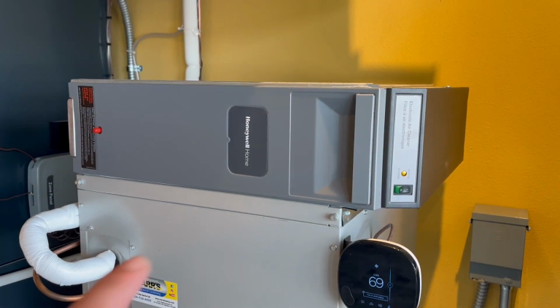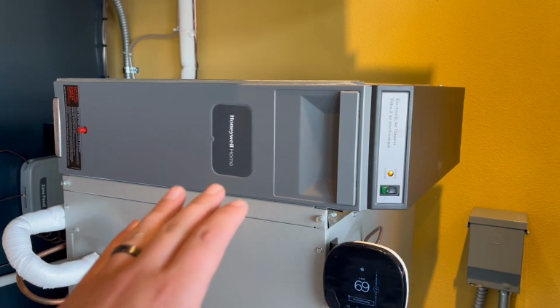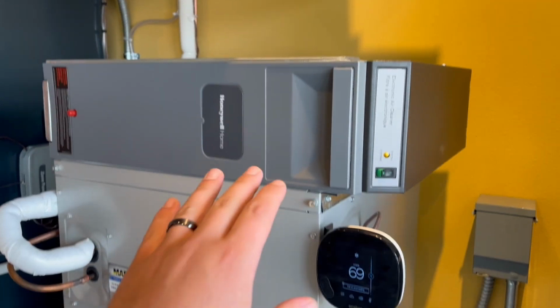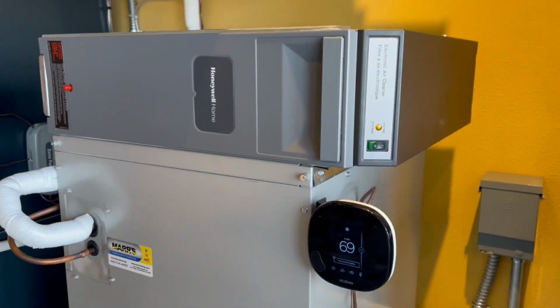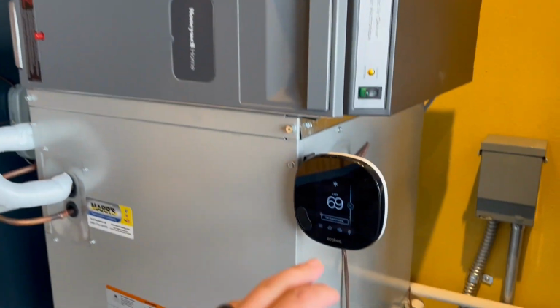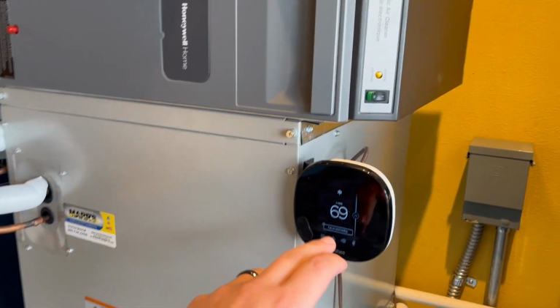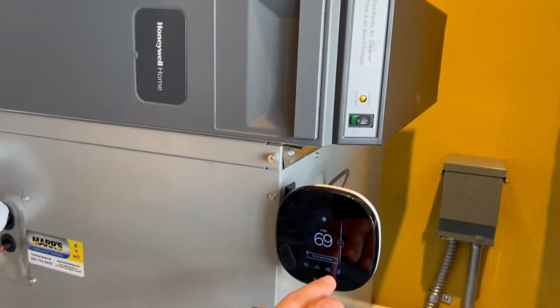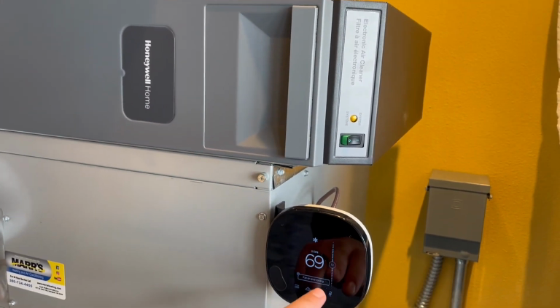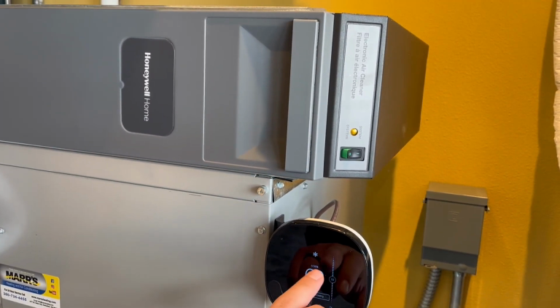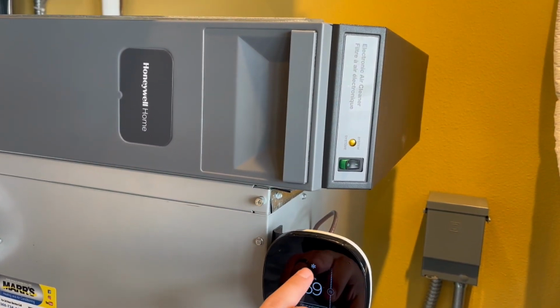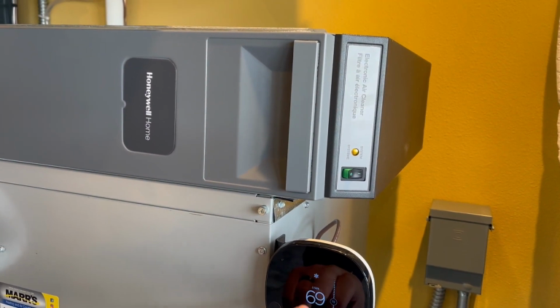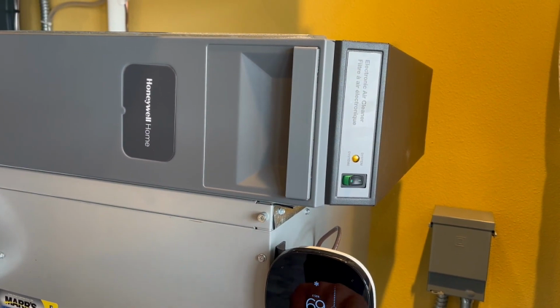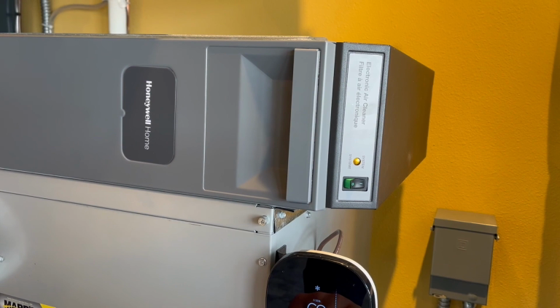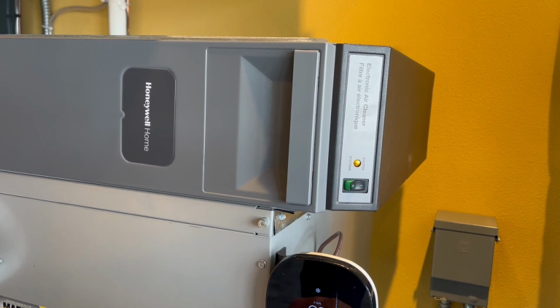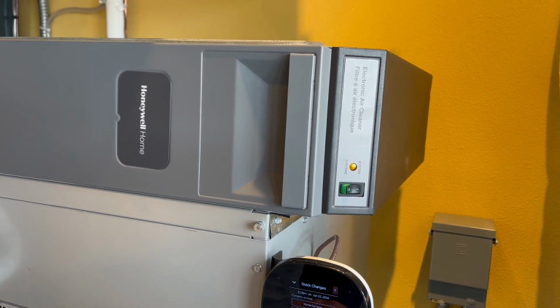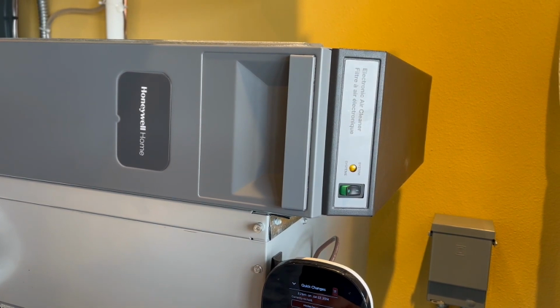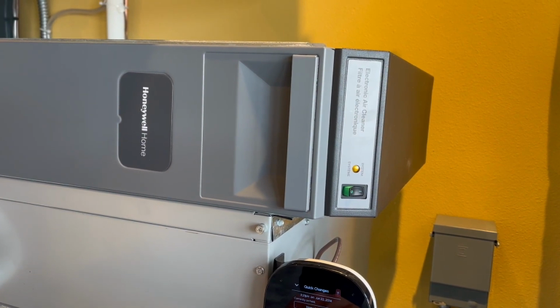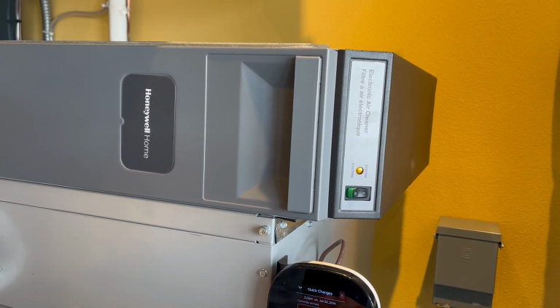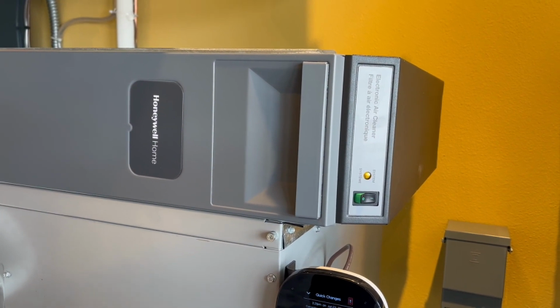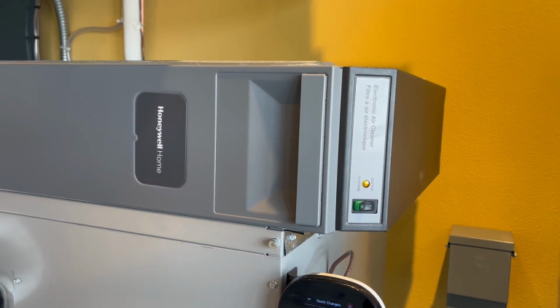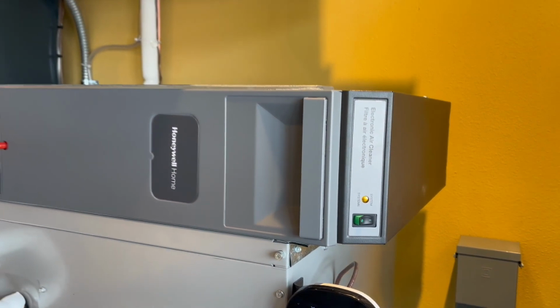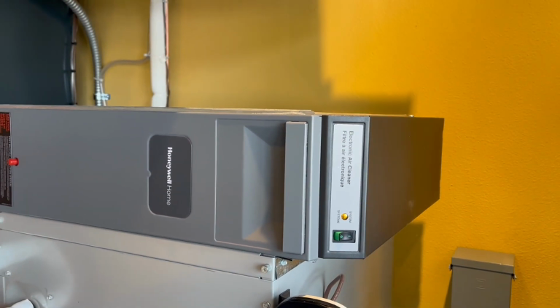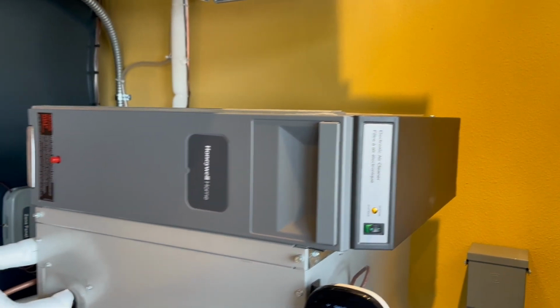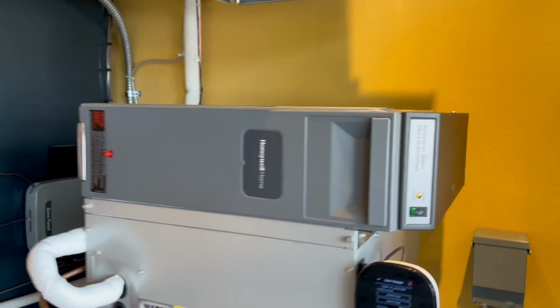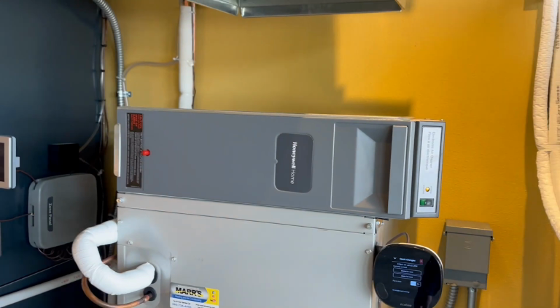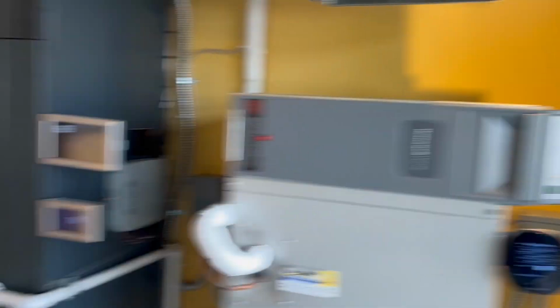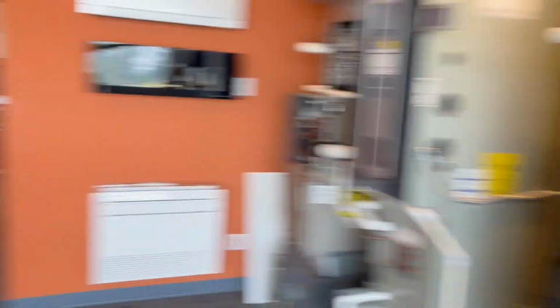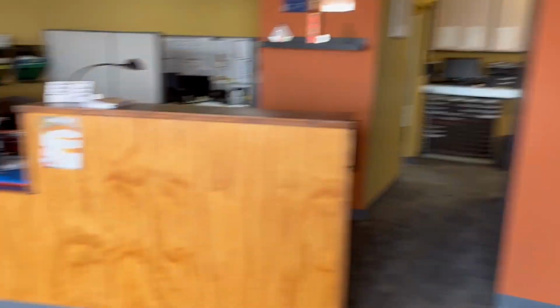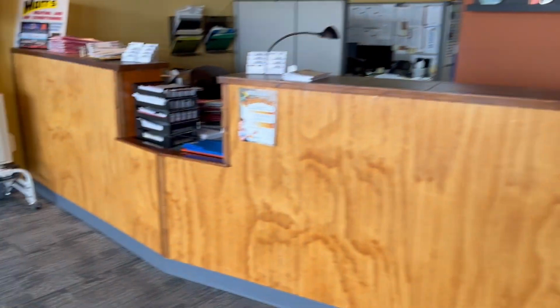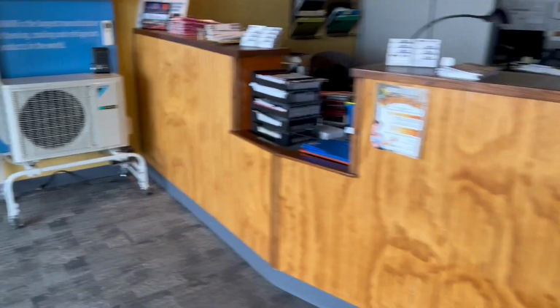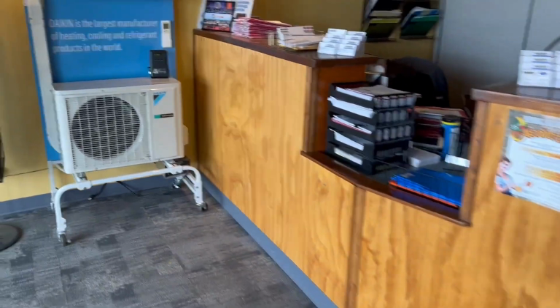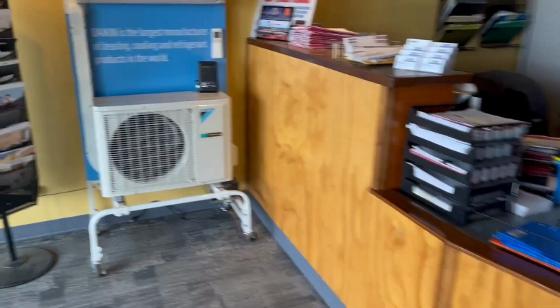It's been almost exactly one hour since we started running the fan with this Honeywell air cleaner. I'm going to go ahead and turn this off, go back to auto mode with the fan. It'll probably take a few minutes, but let's go read our particle counter.